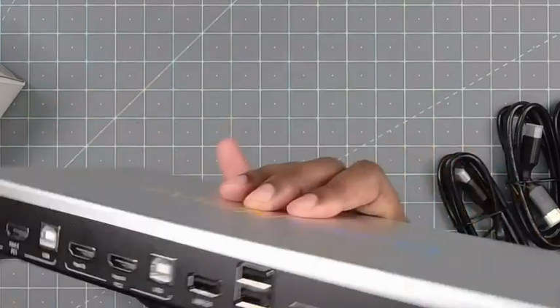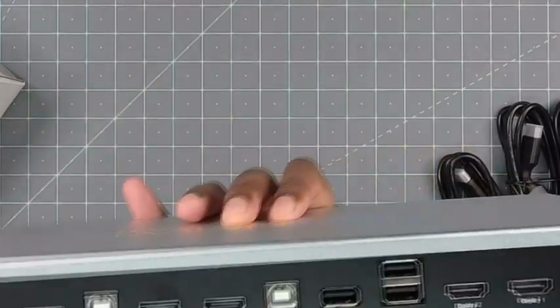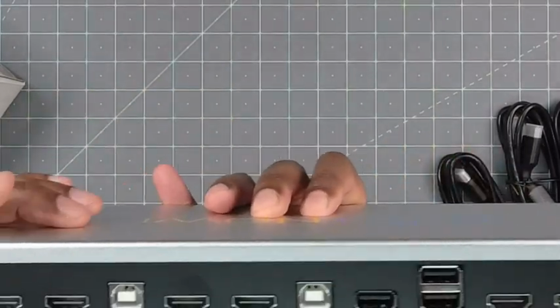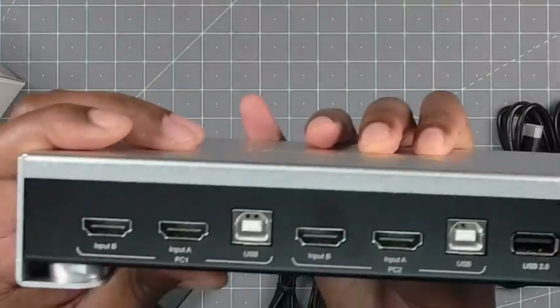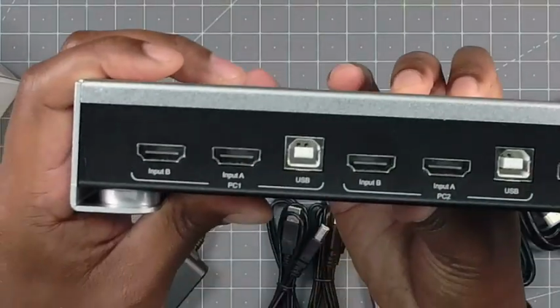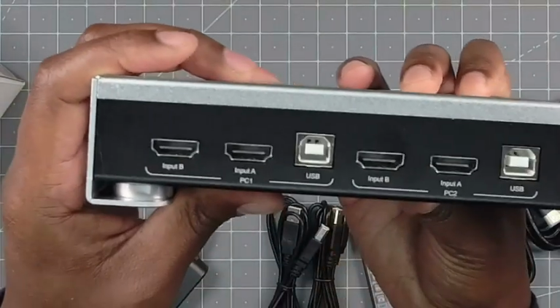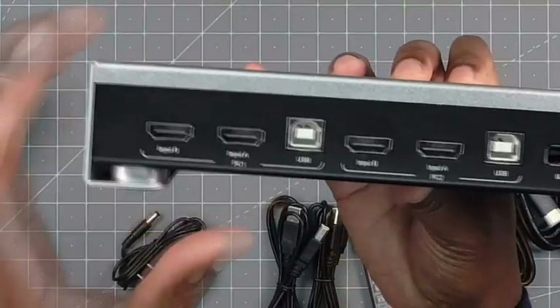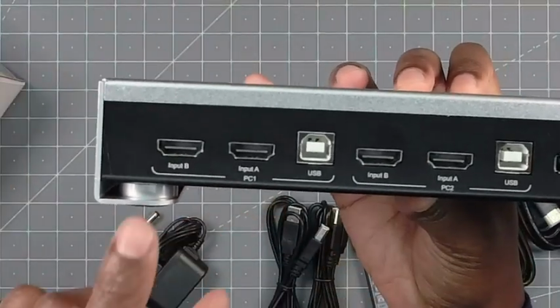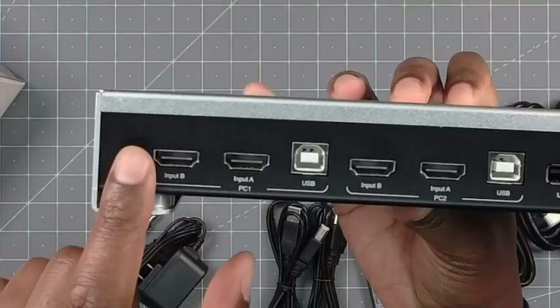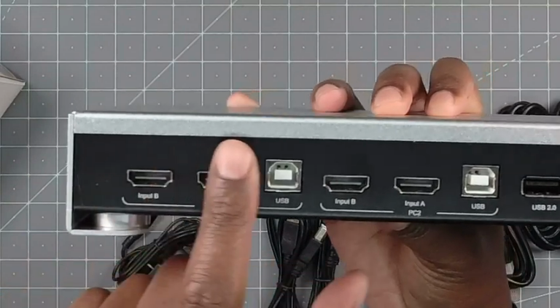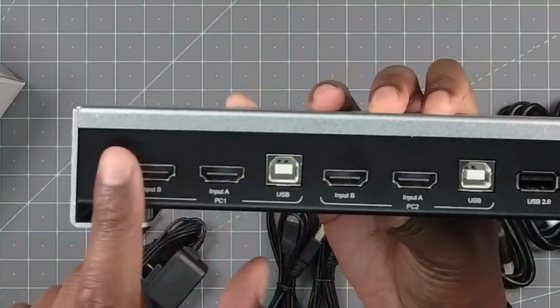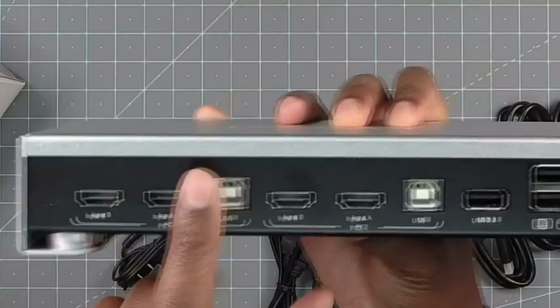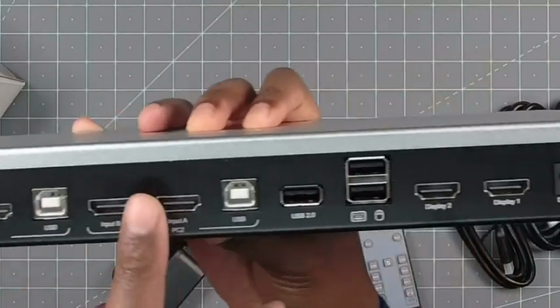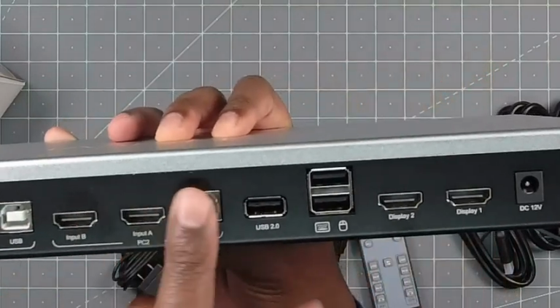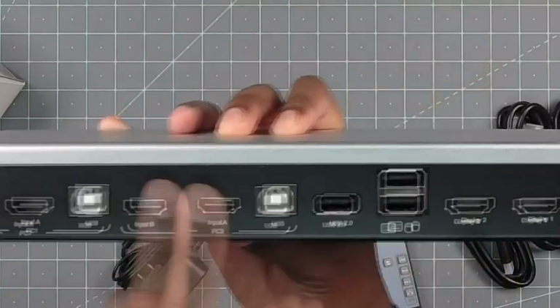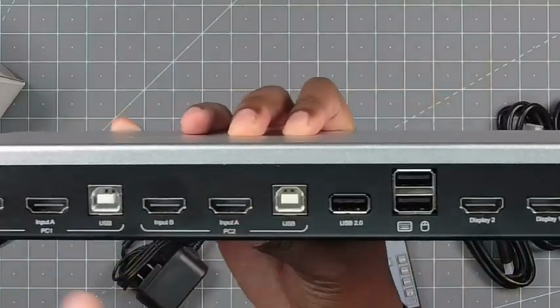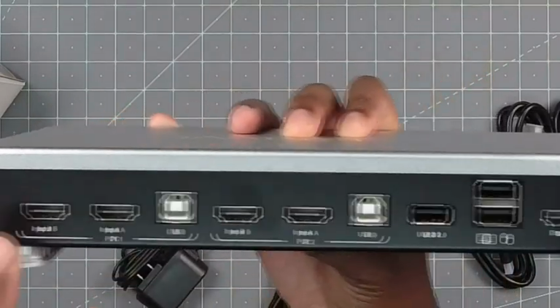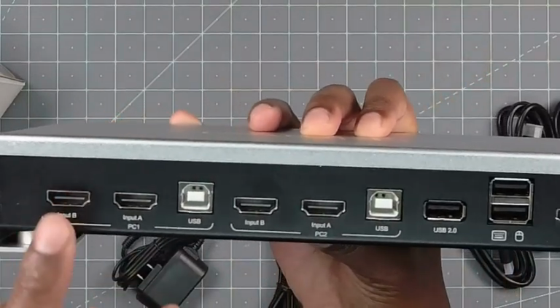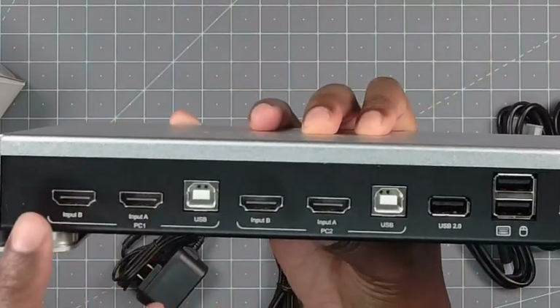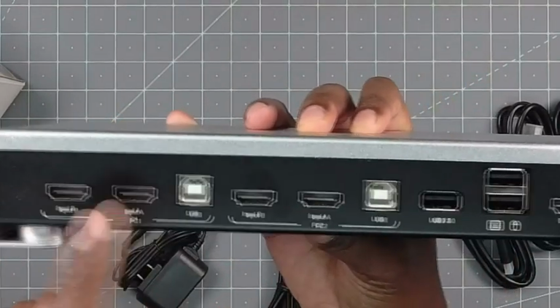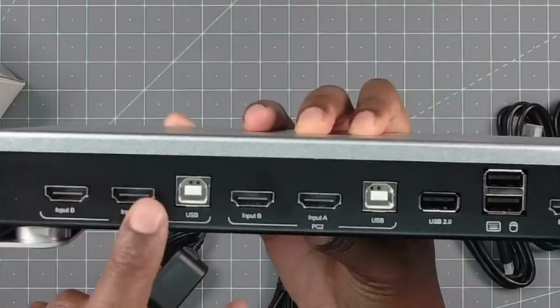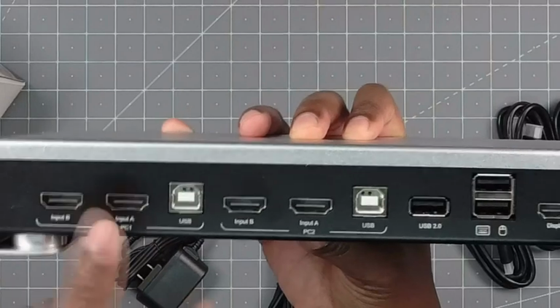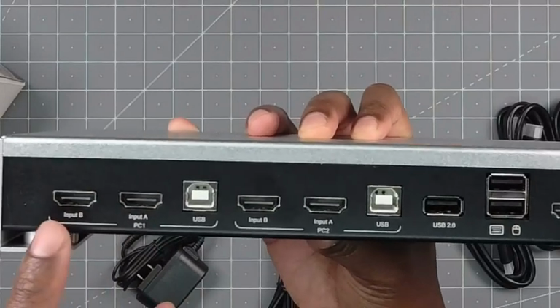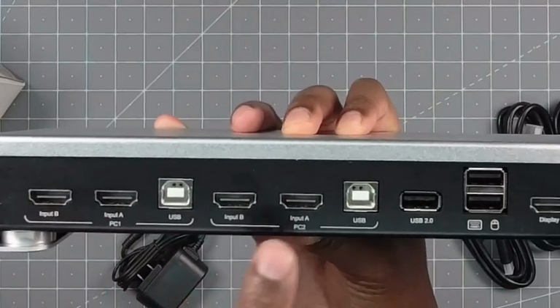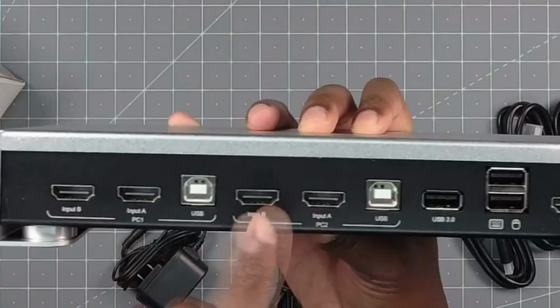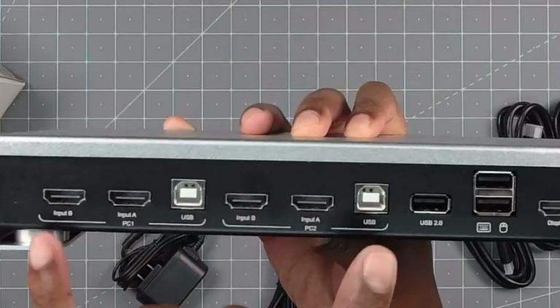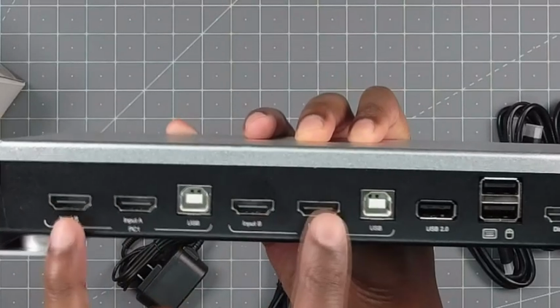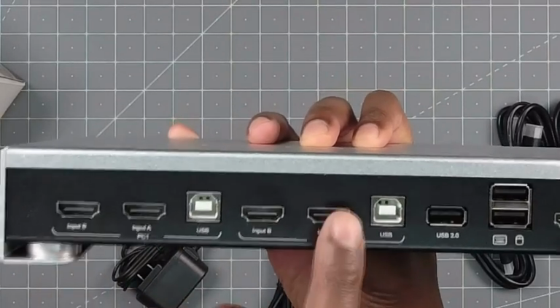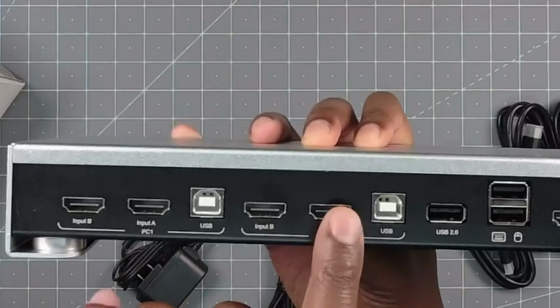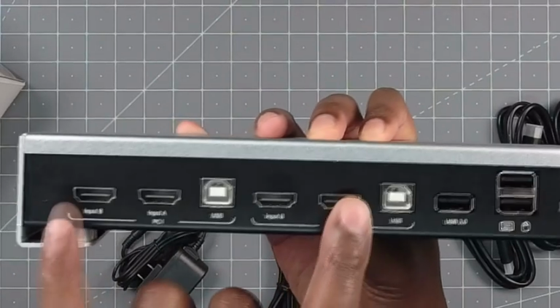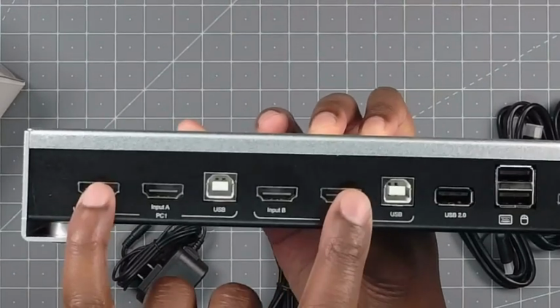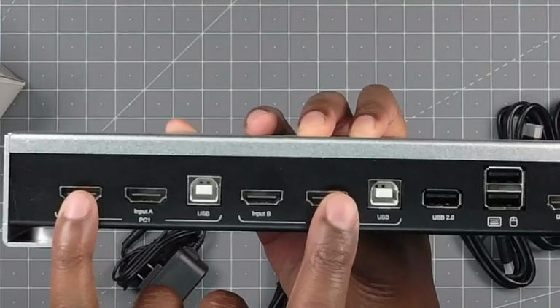Now, on the back is what is most important. This is PC1 and then this is PC2. You have the HDMI, so you can have two dual monitors or you can do one monitor for PC1, one monitor for PC2.